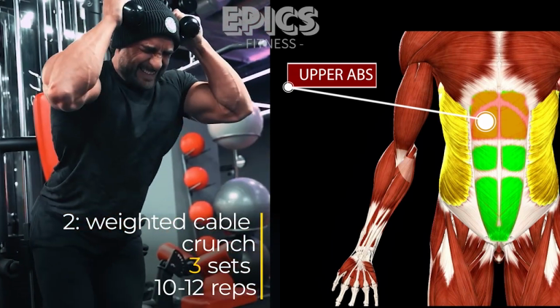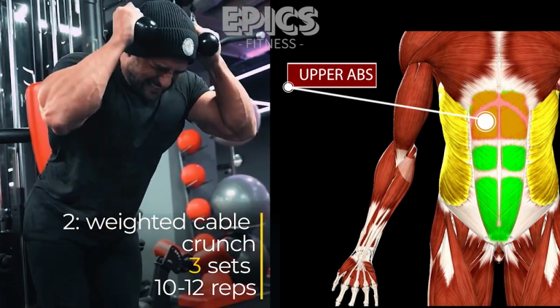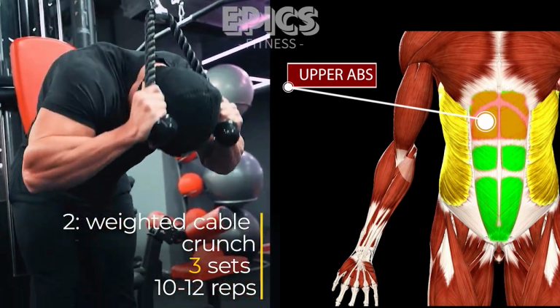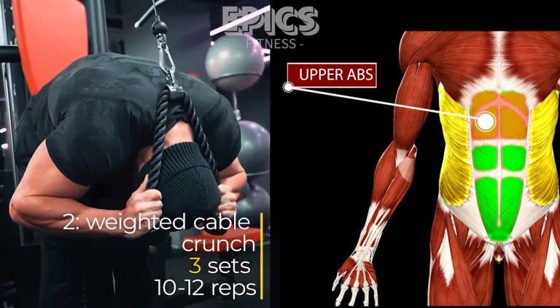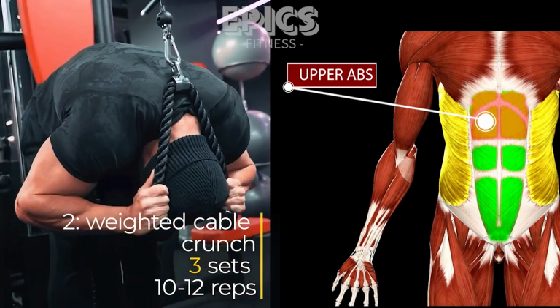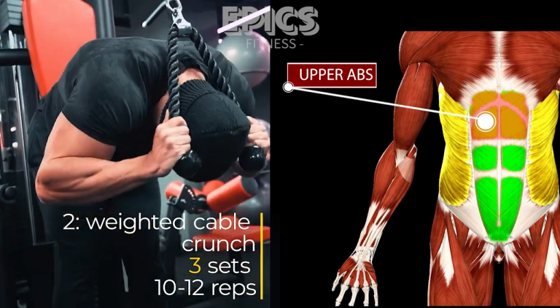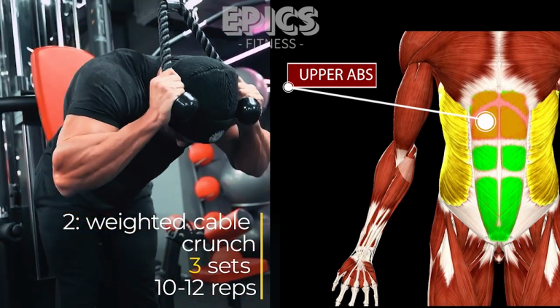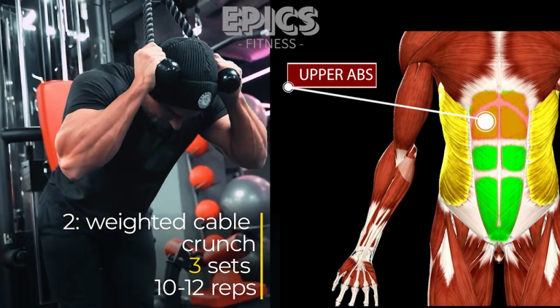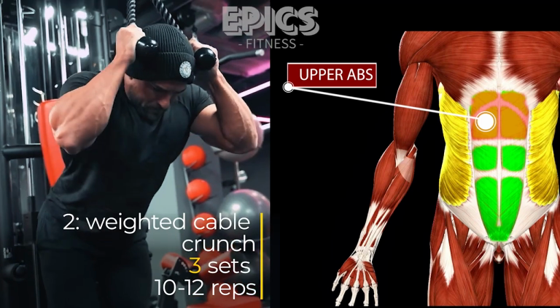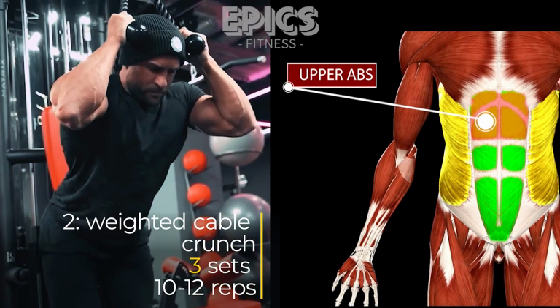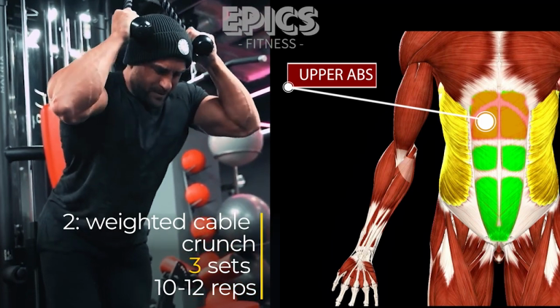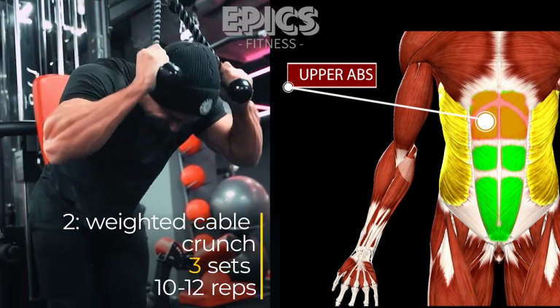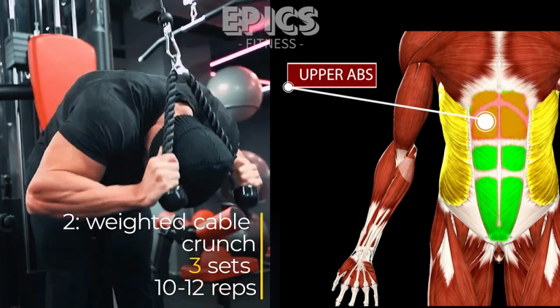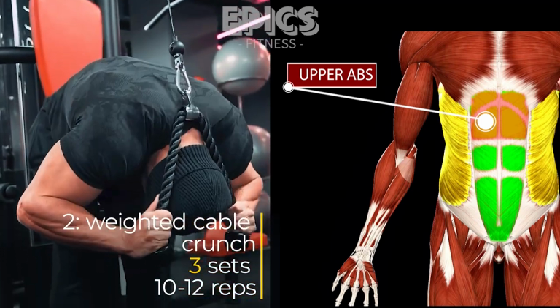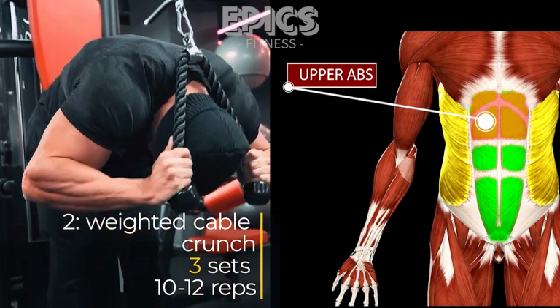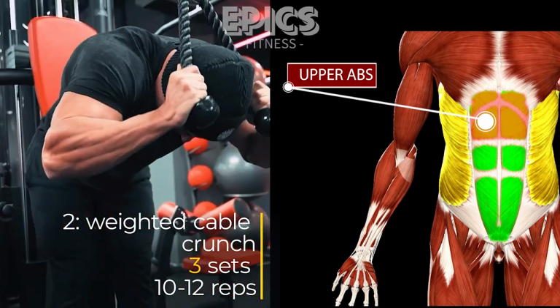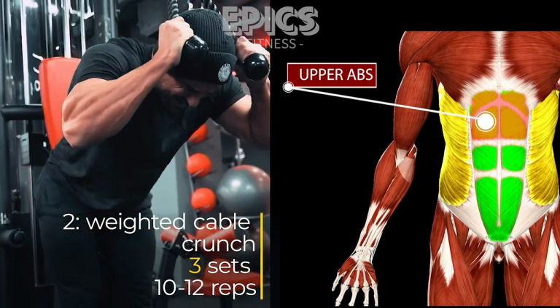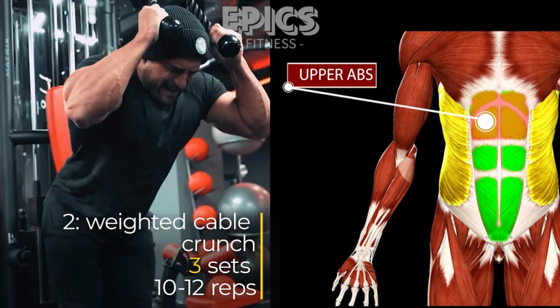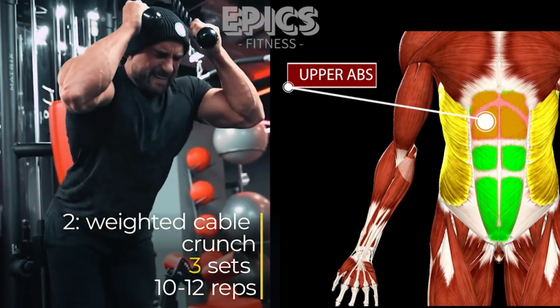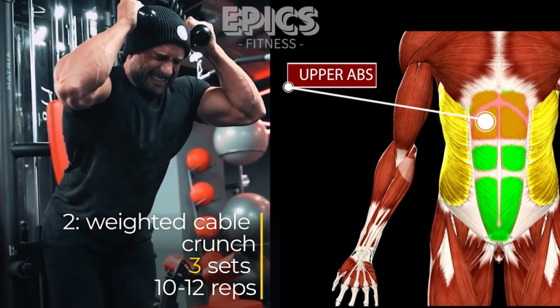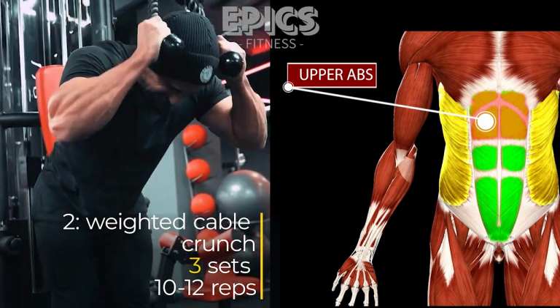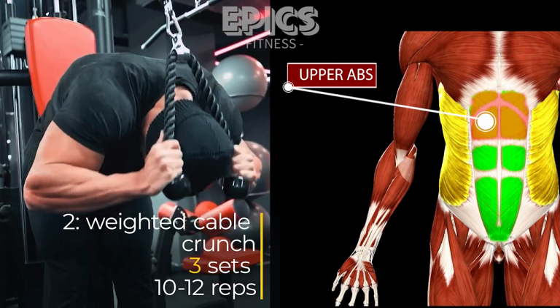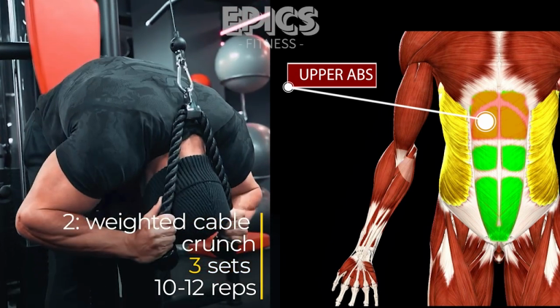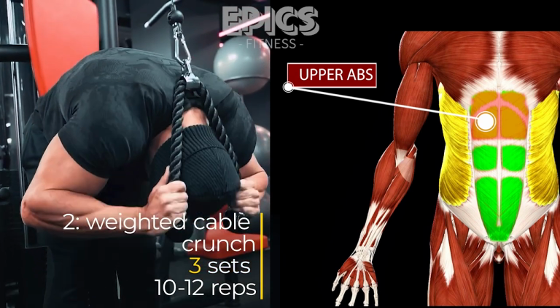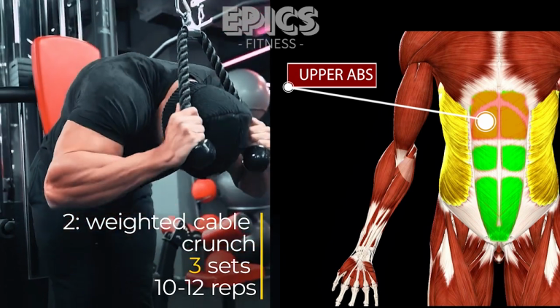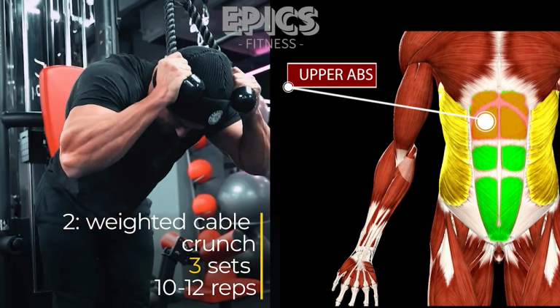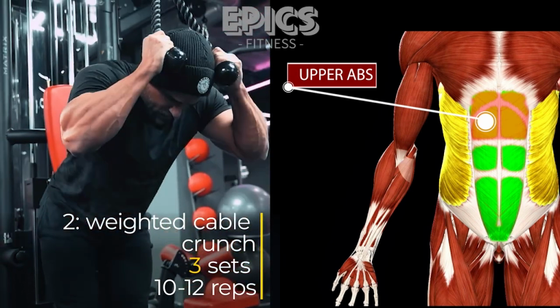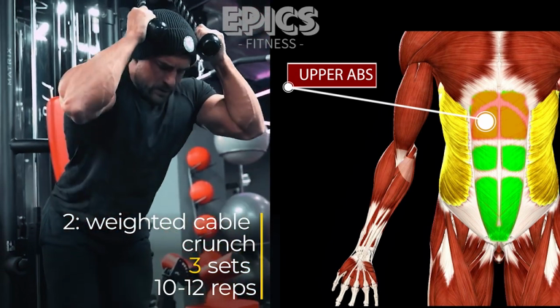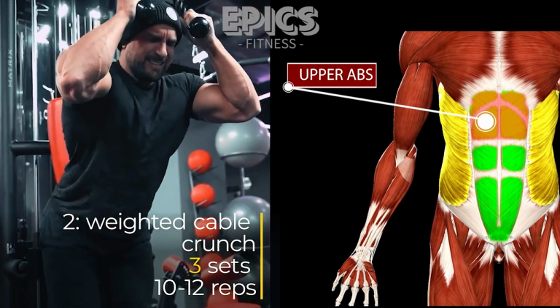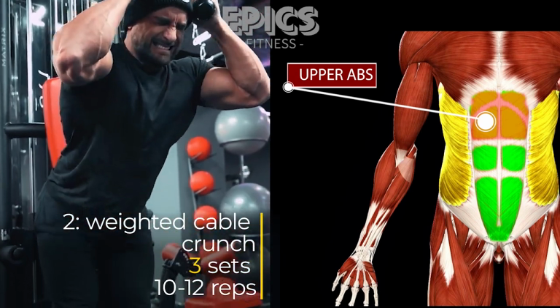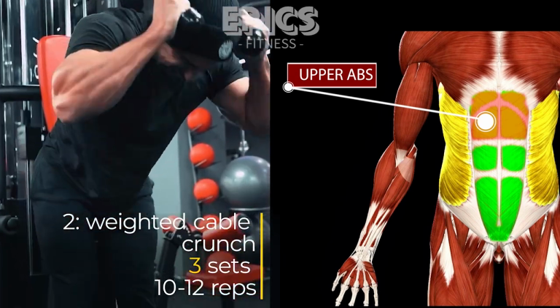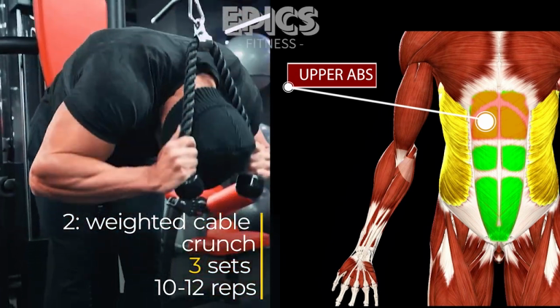As you exhale, contract your abs and bring your elbows towards your thighs. Feel the intense contraction in your upper abs before returning to the starting position. Perform 3 sets of 10 to 12 reps, ensuring a challenging weight is used.